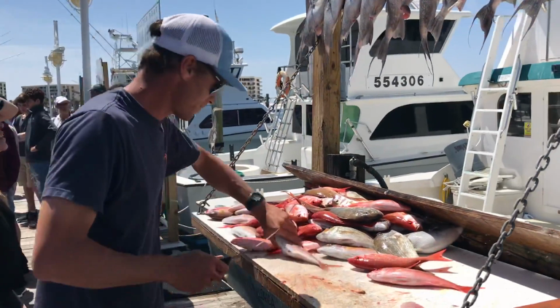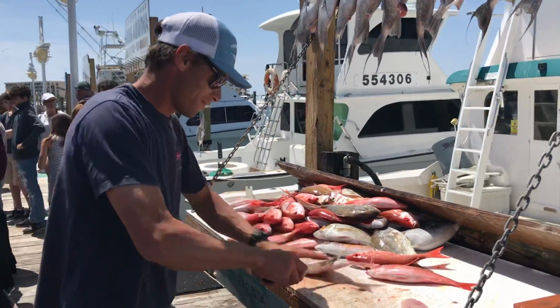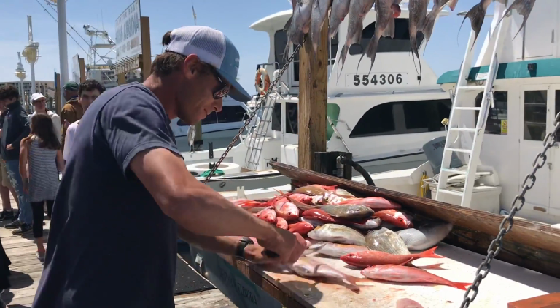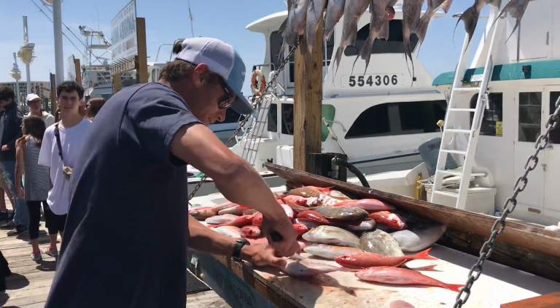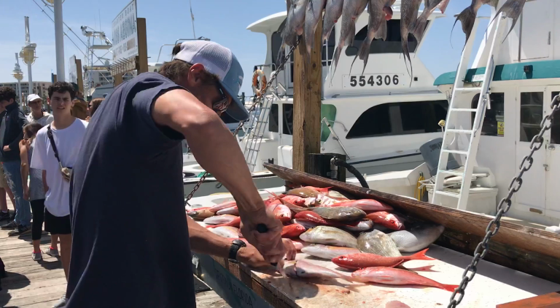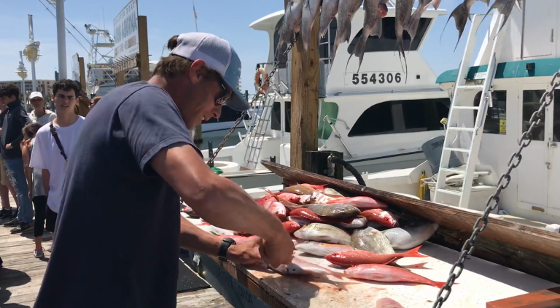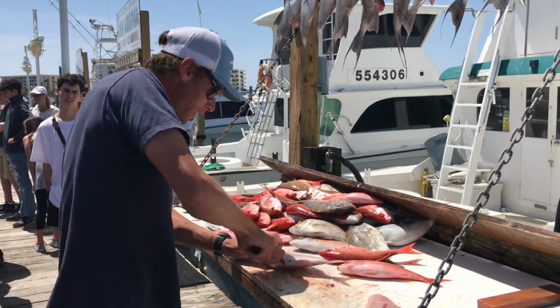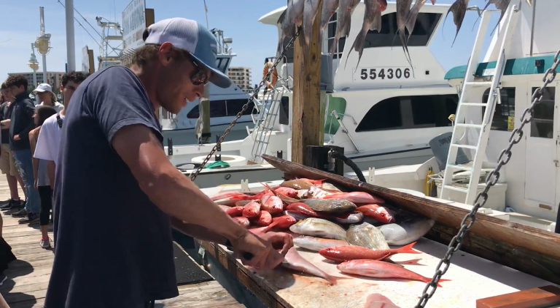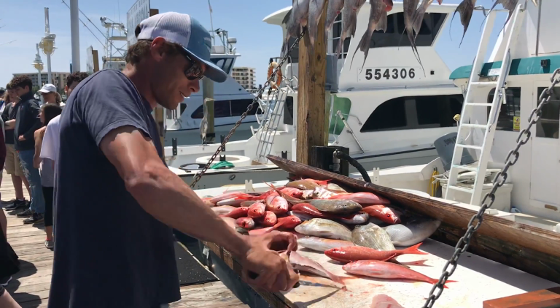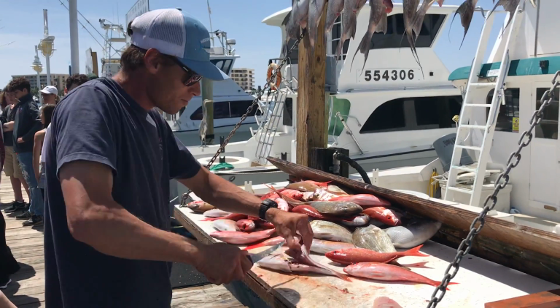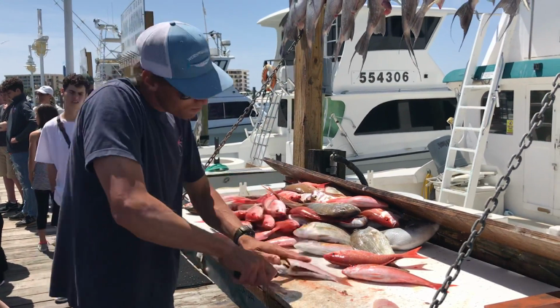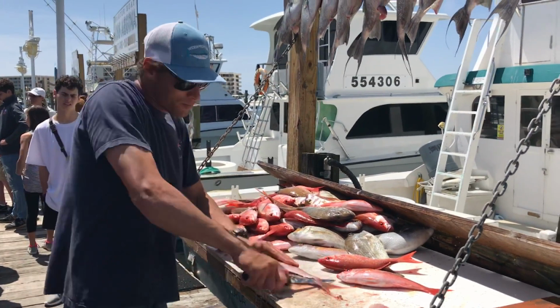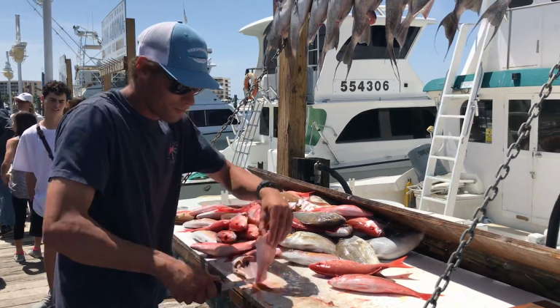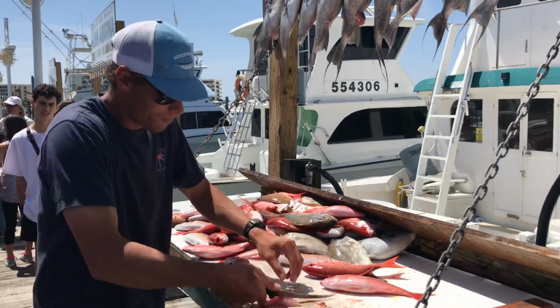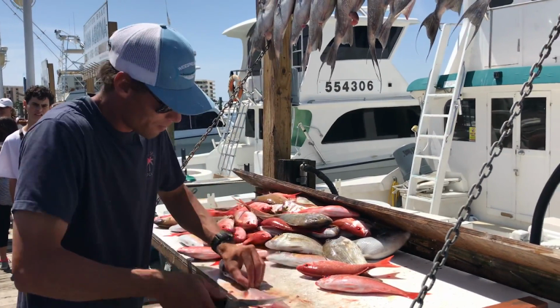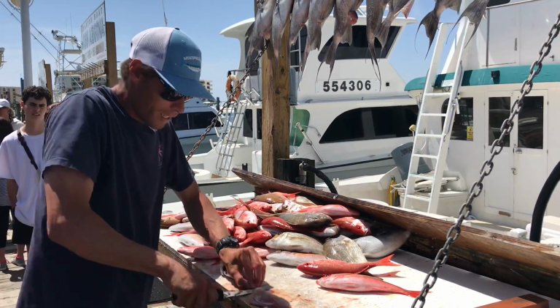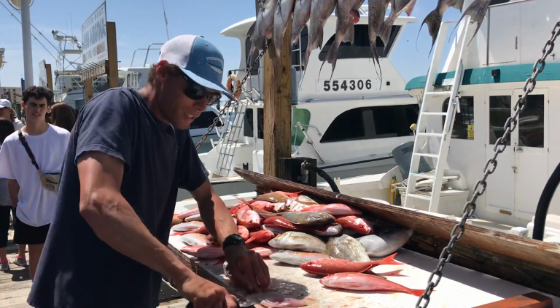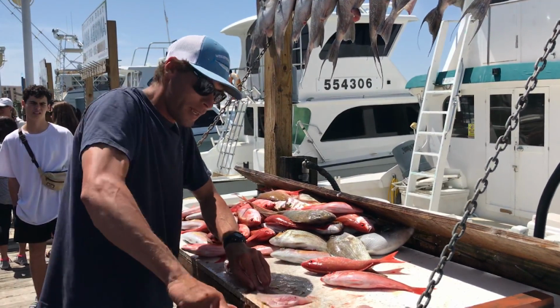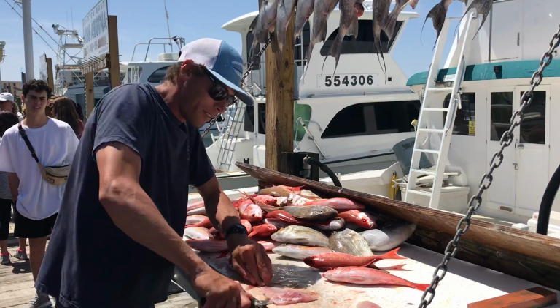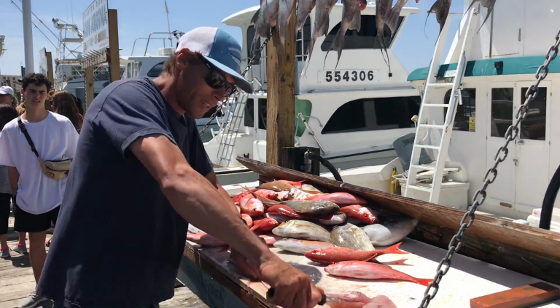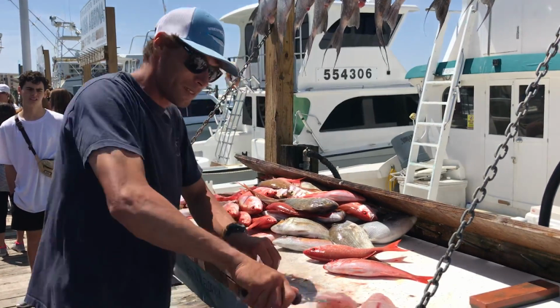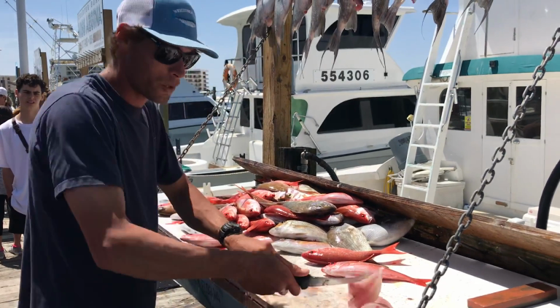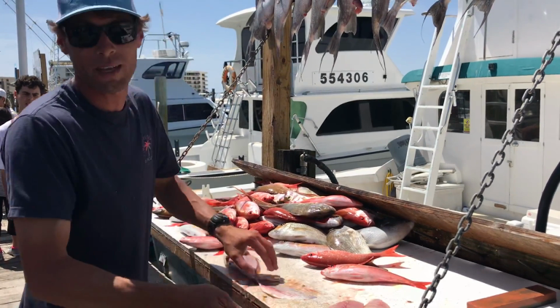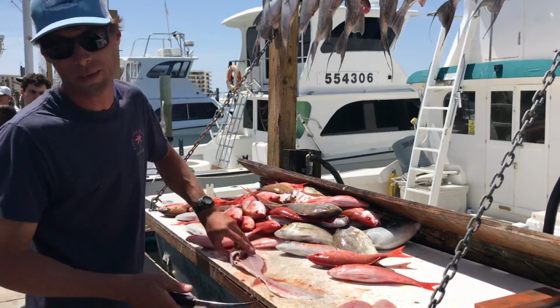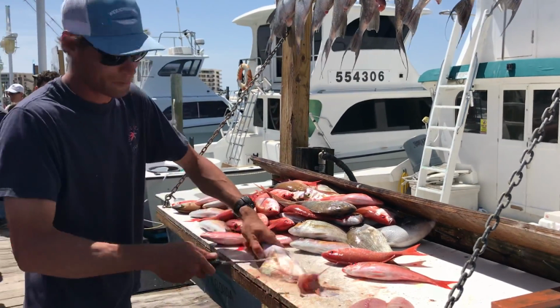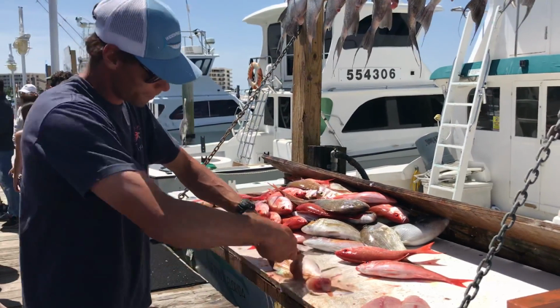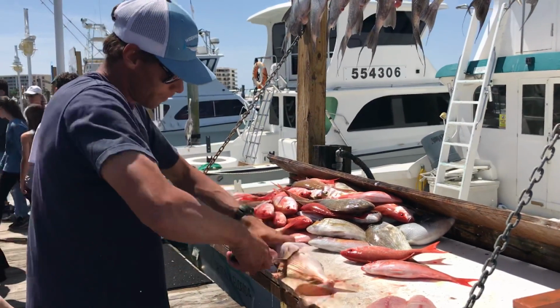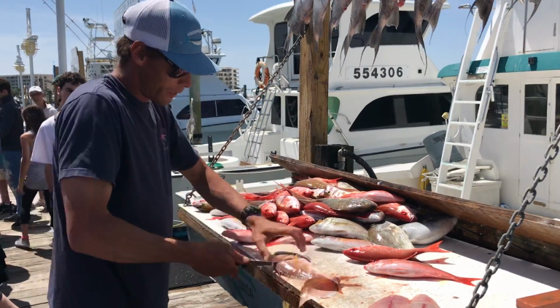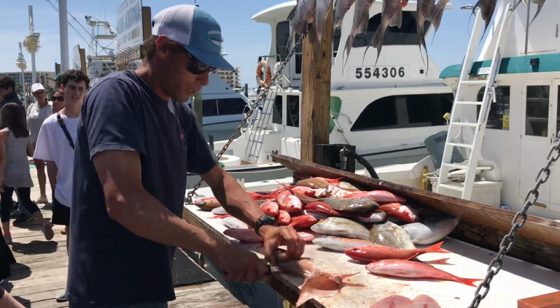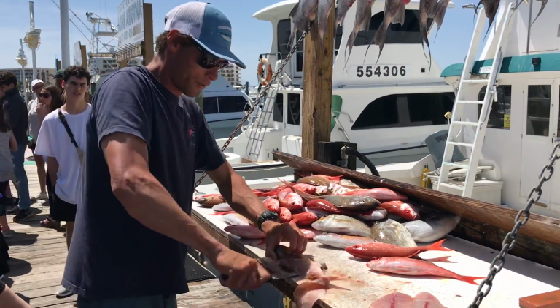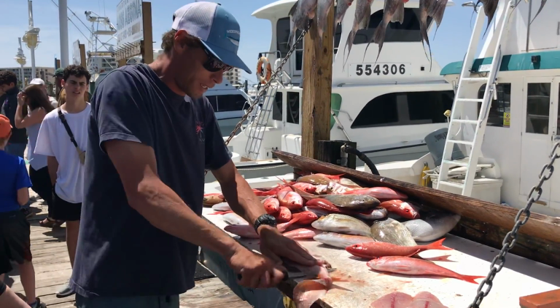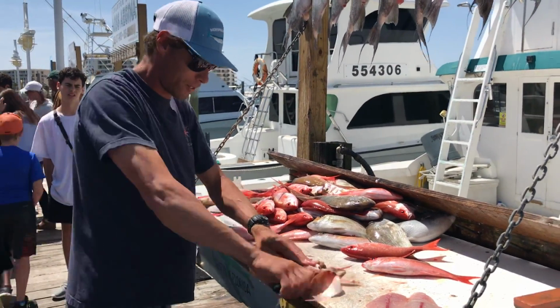Is there a trick to cleaning certain fish? Is that trigger fish over there a little harder? He's a little bit different. They're all easy once you get the hang of it. They just got a little bit tougher skin, that's all.